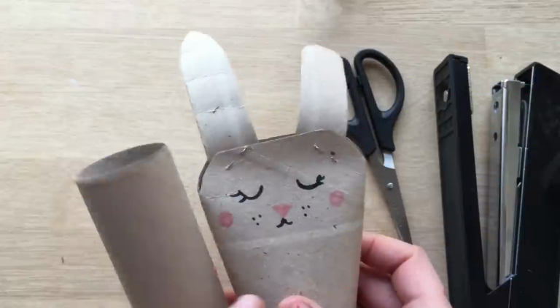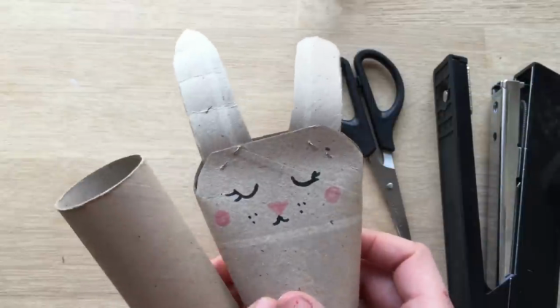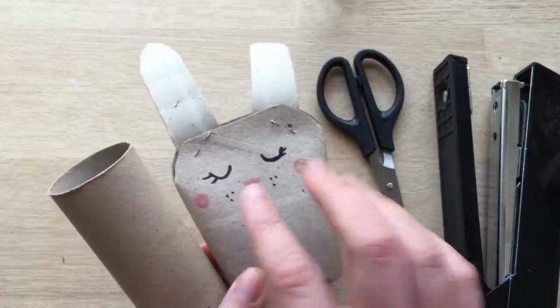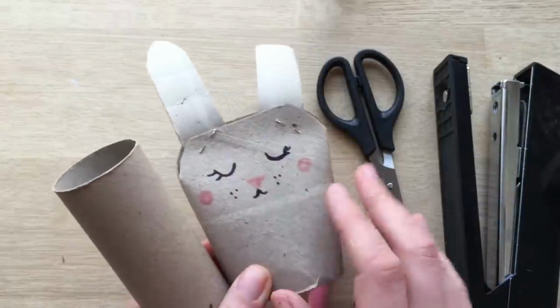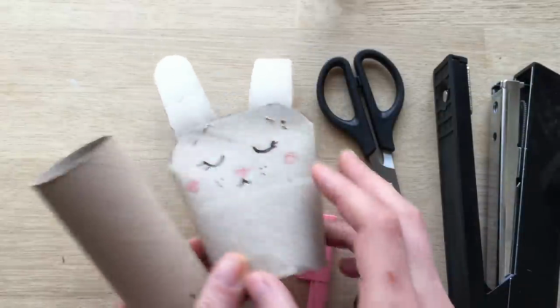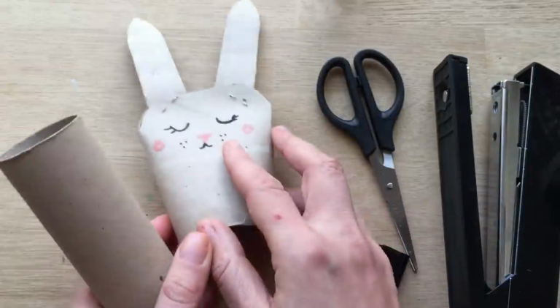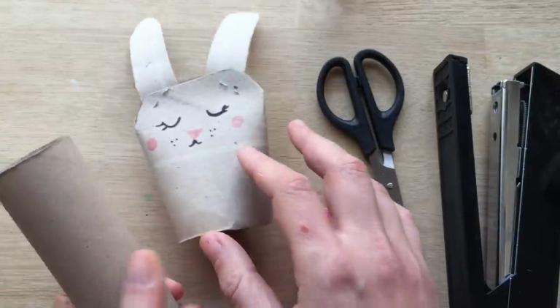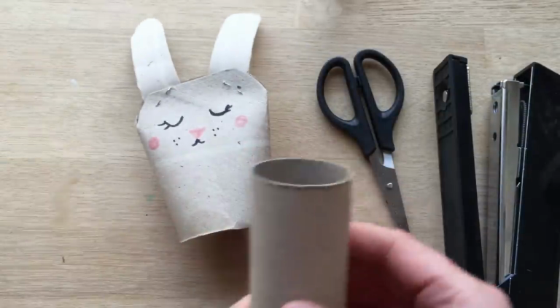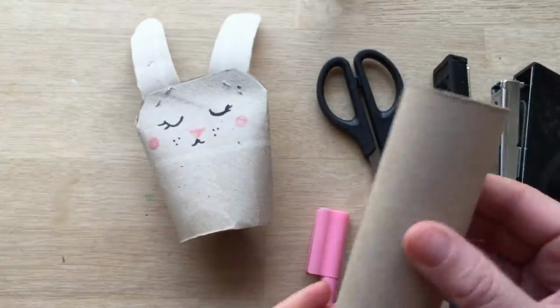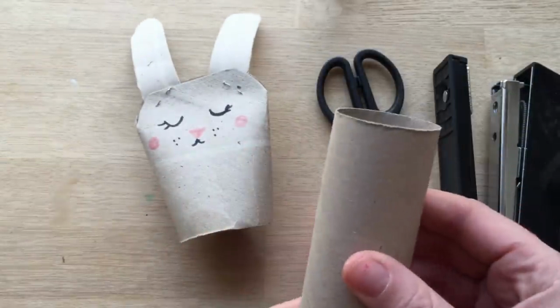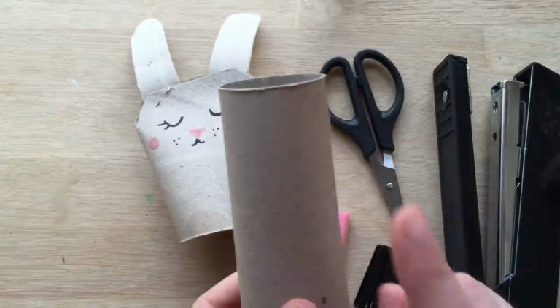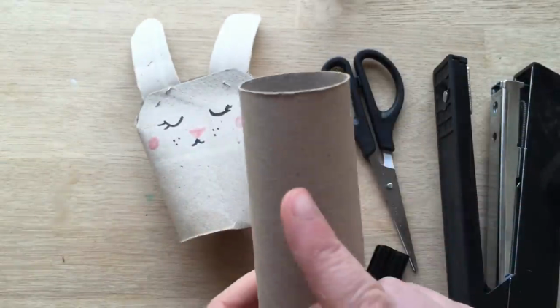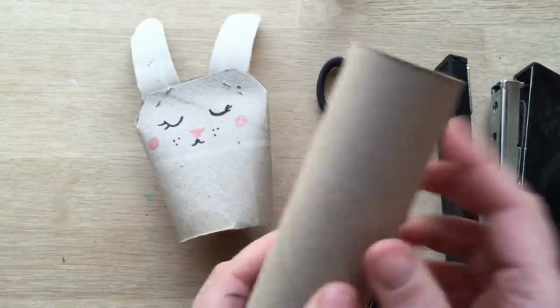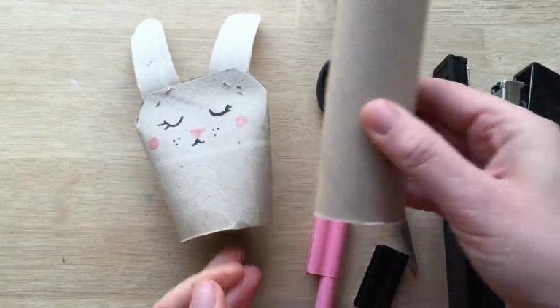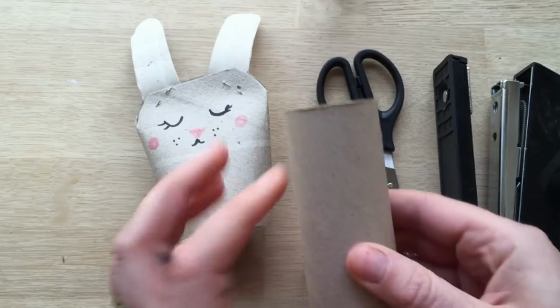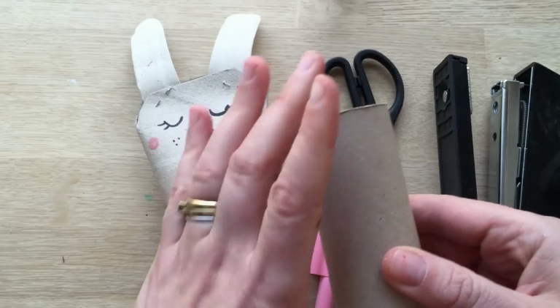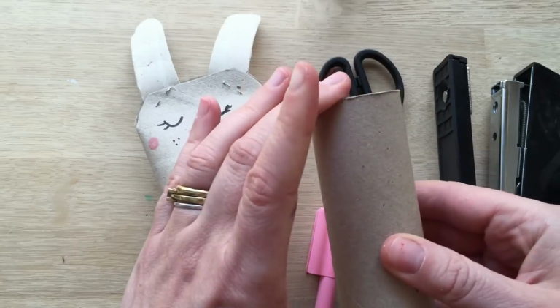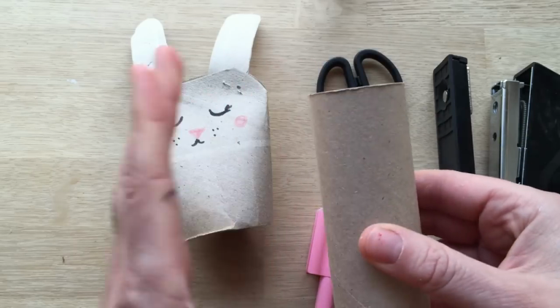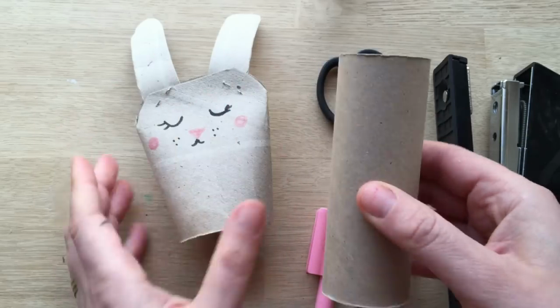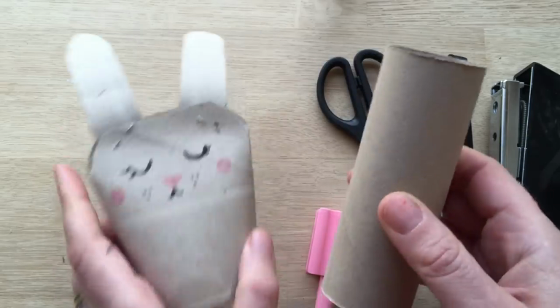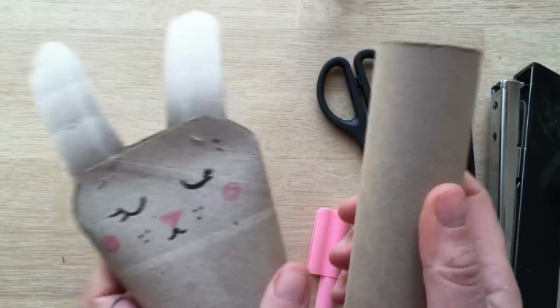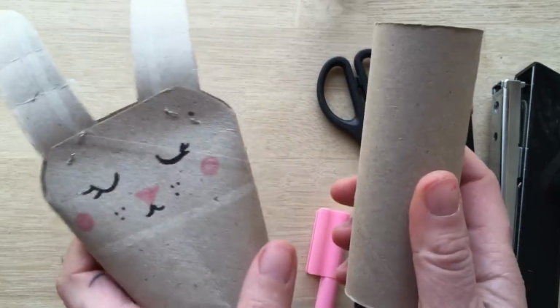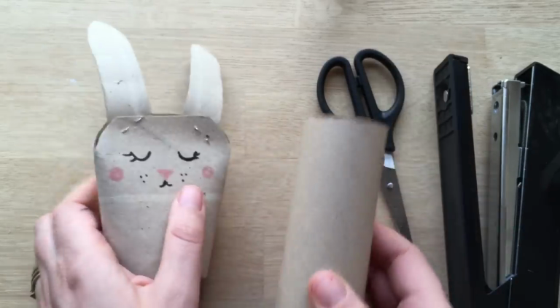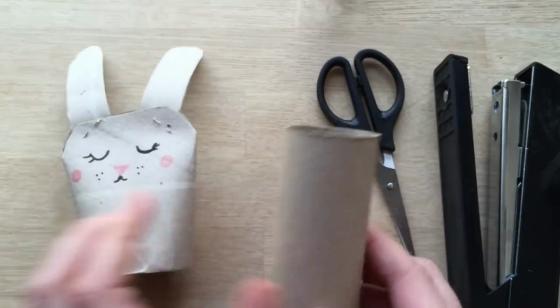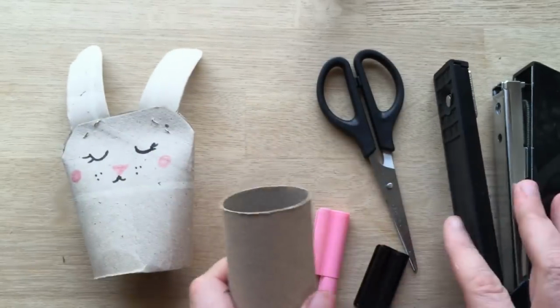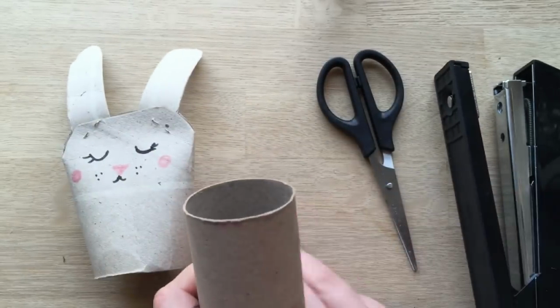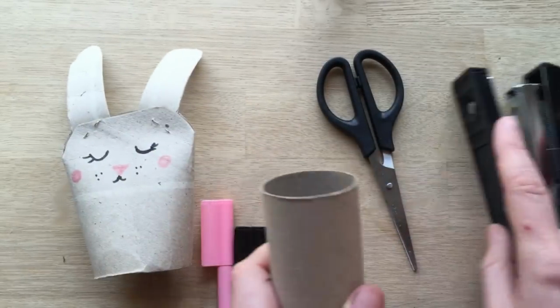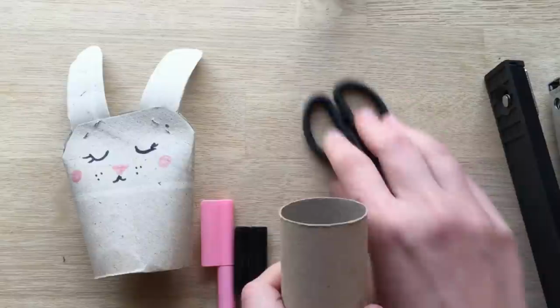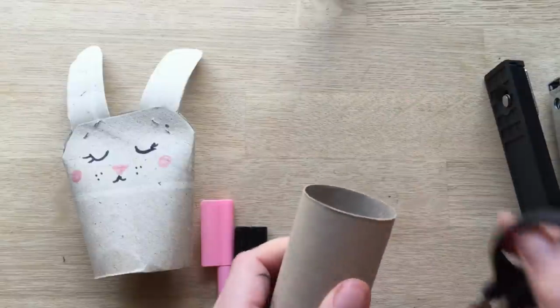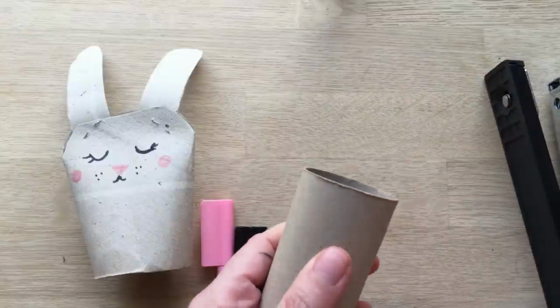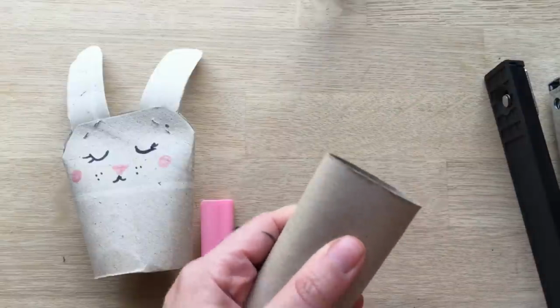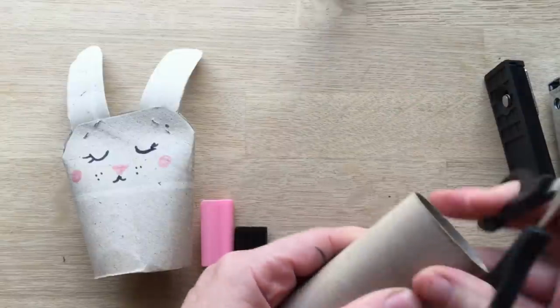I've got a really quick one that I made here already so you can see what they're like, and I'm going to make another one out of this. This one's going to turn out different because this was a thinner, longer loo roll. What I really love about these bunnies is that each one comes out different with a very different character.